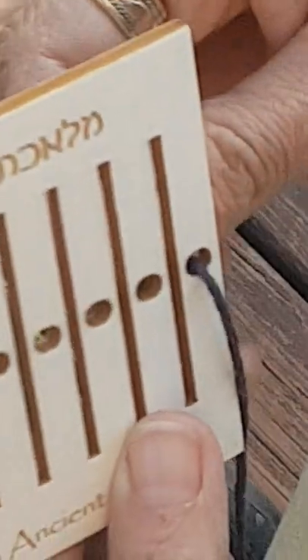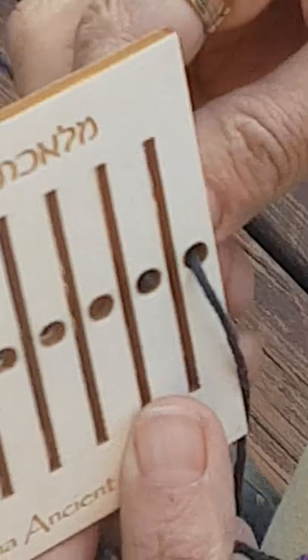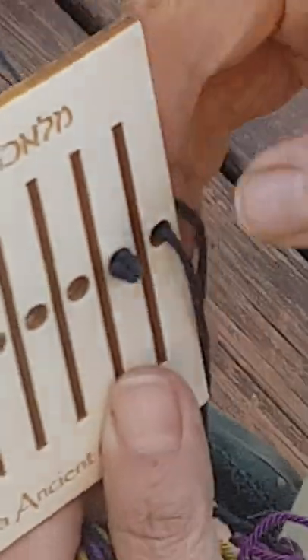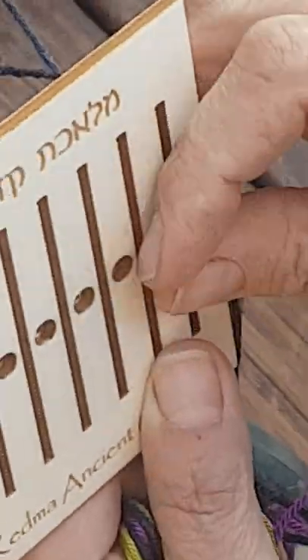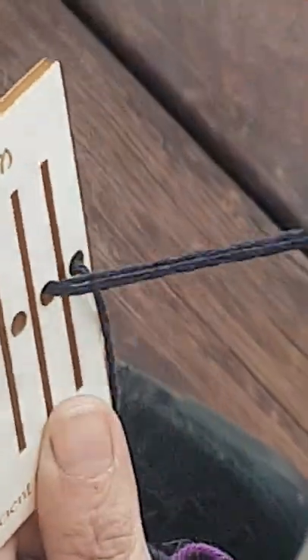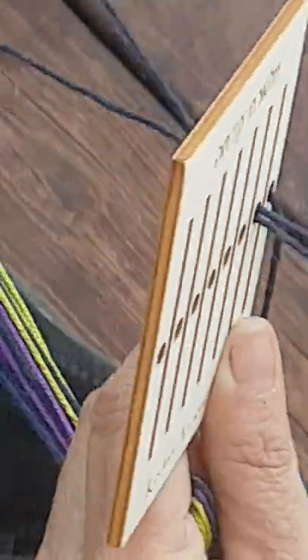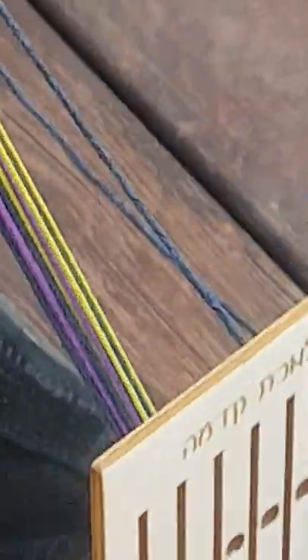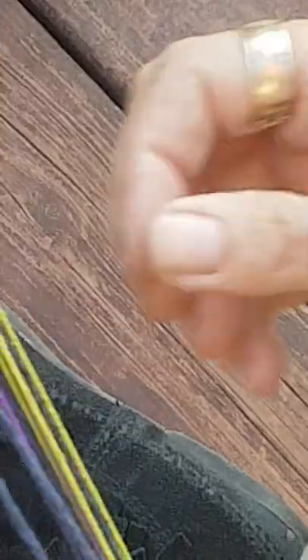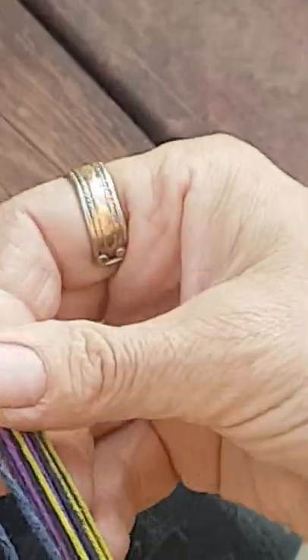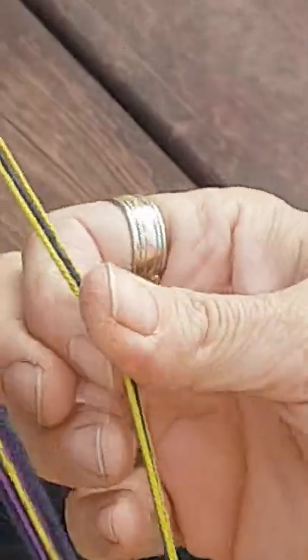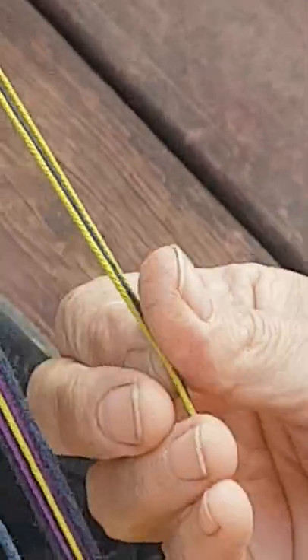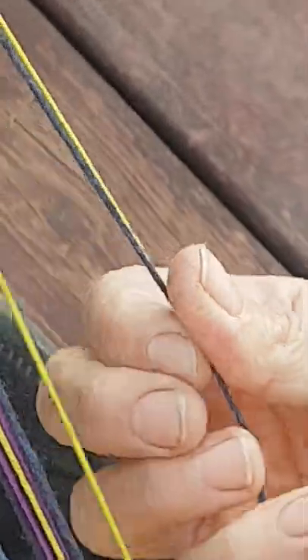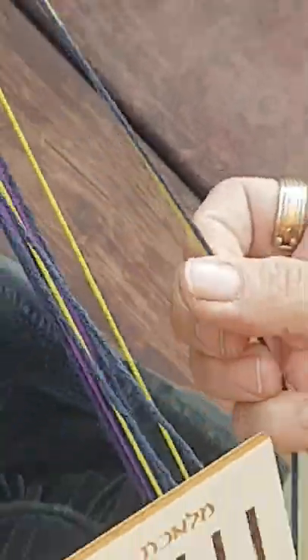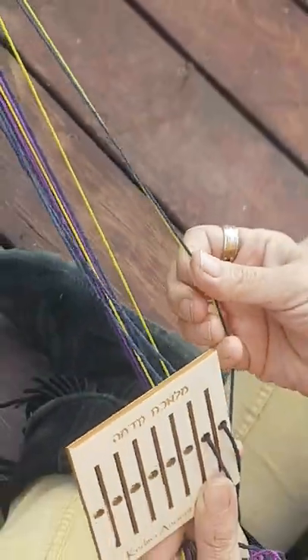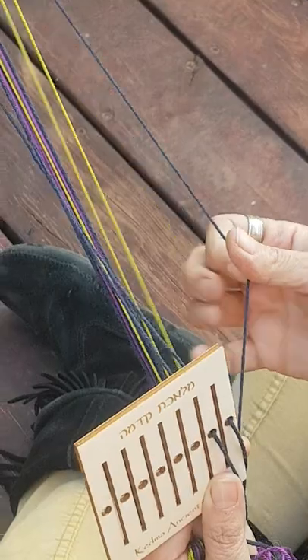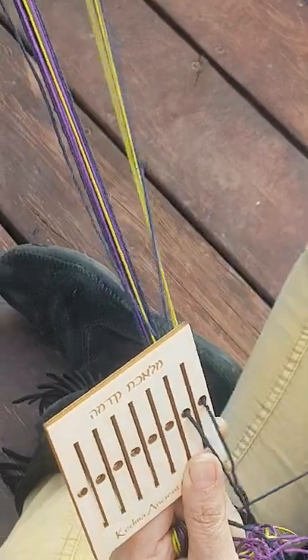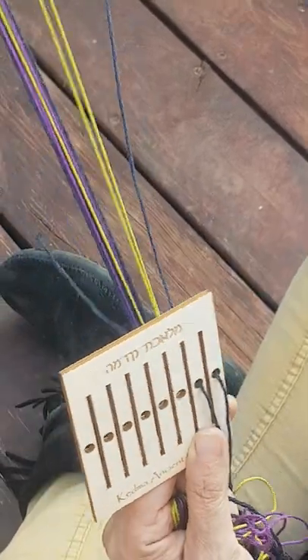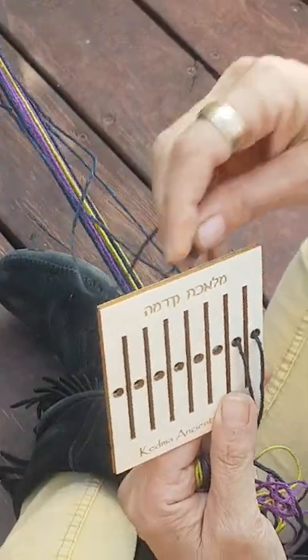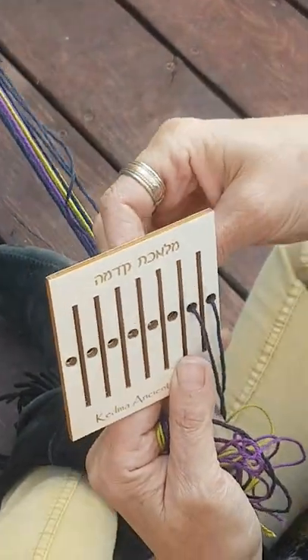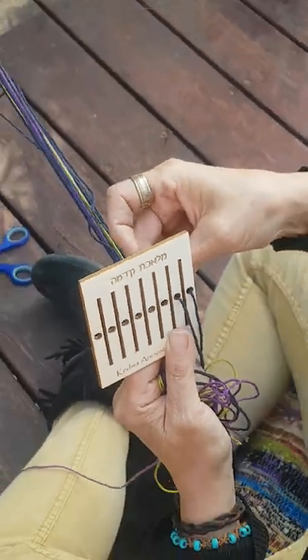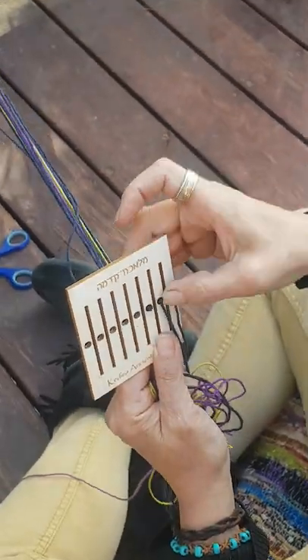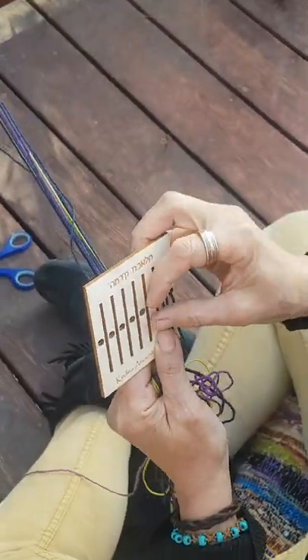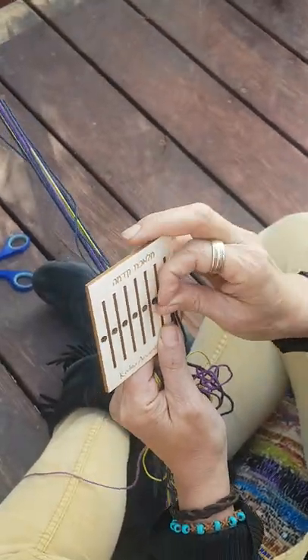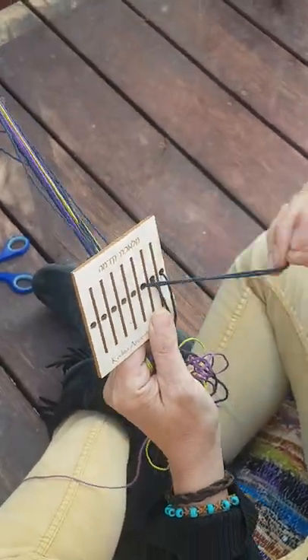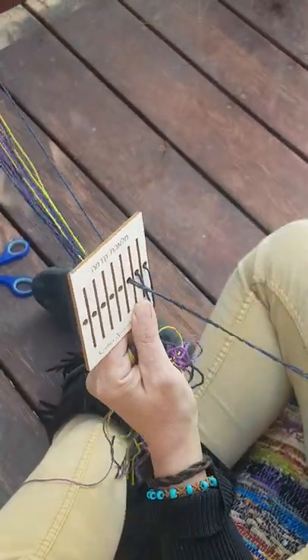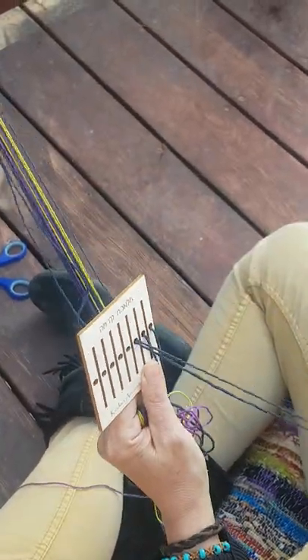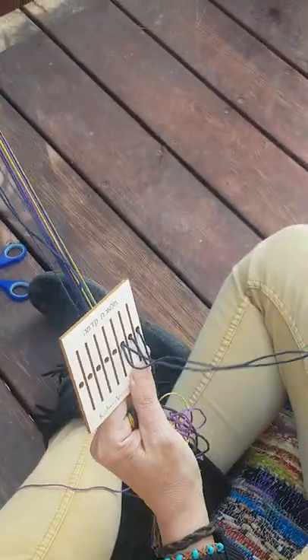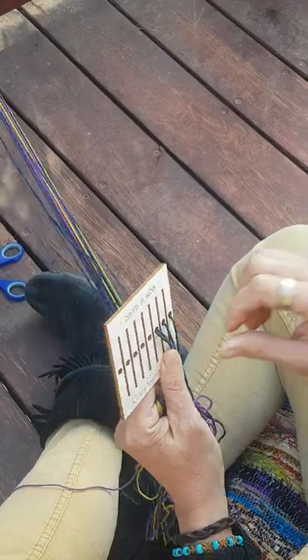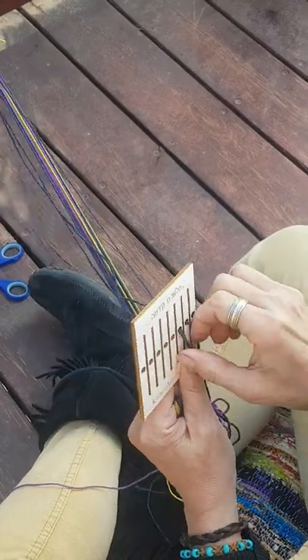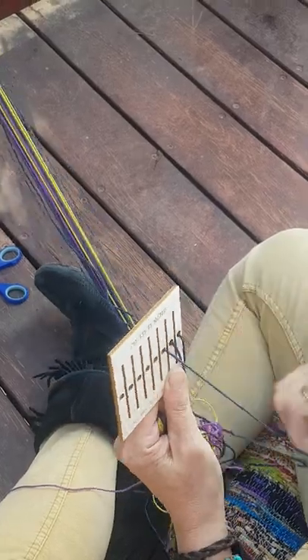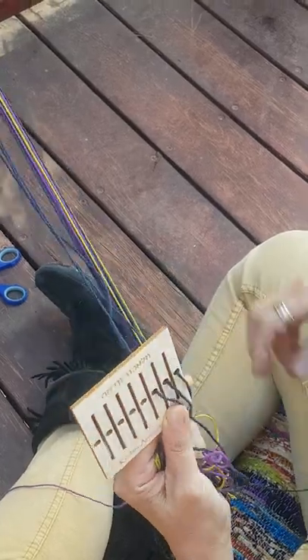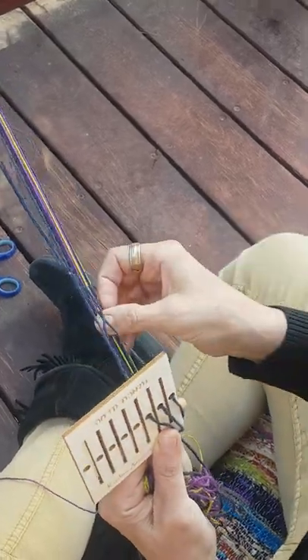You can, of course, just thread random colors and you'll get a beautiful pattern like that too, but this is what I'm going to do for this so you'll see what kind of effects we can get. I'm going to thread up the whole thing.